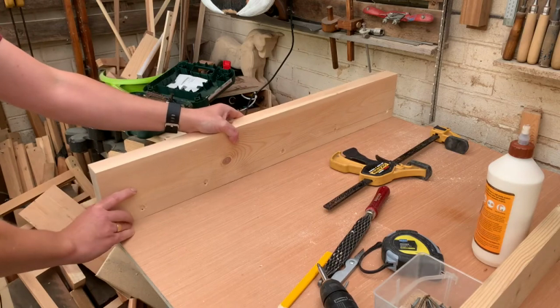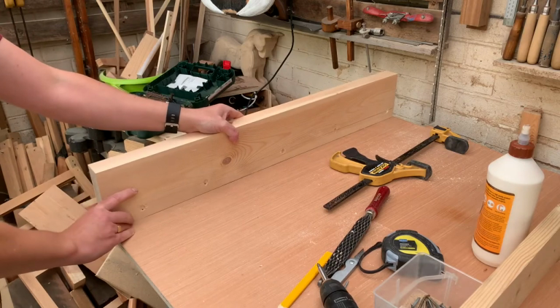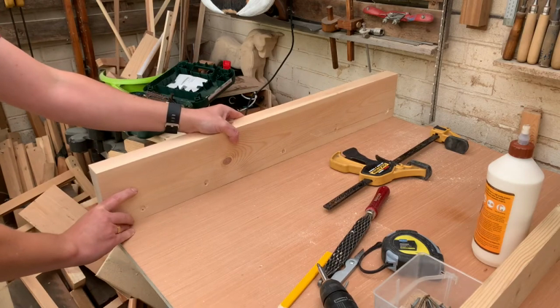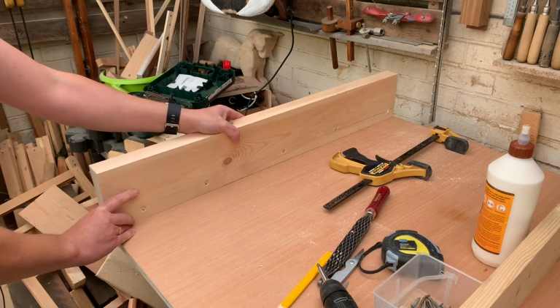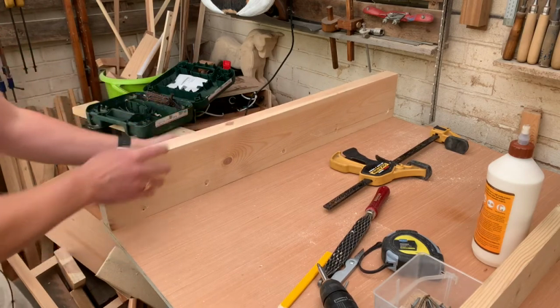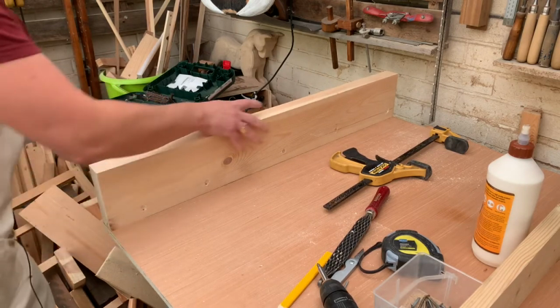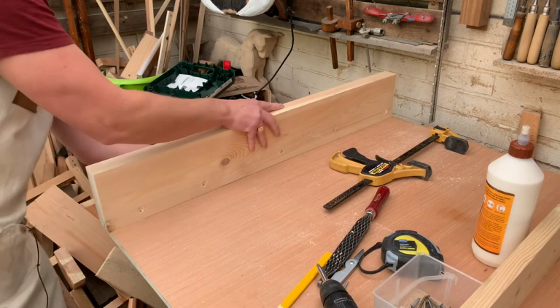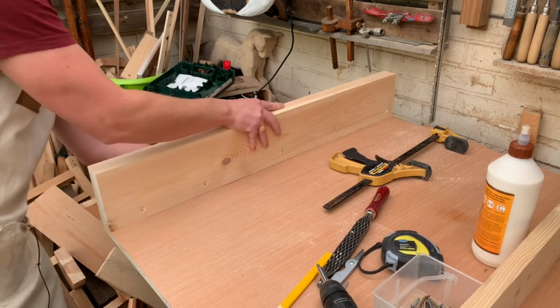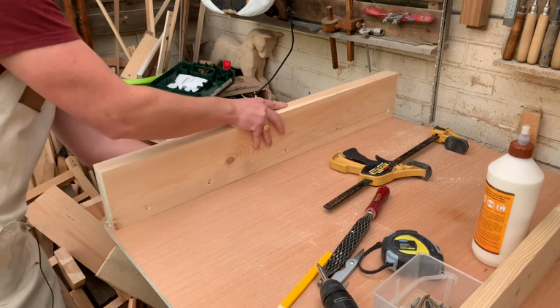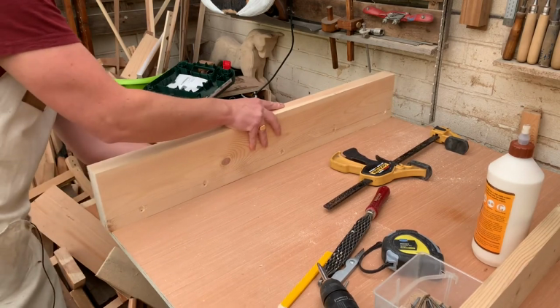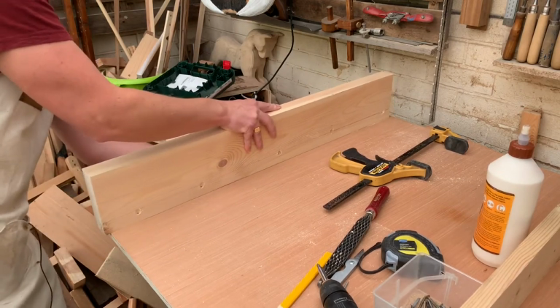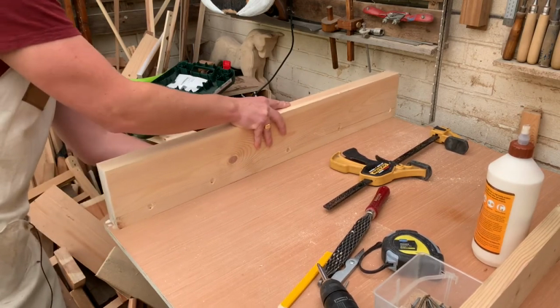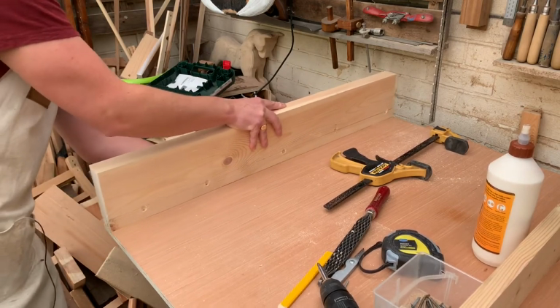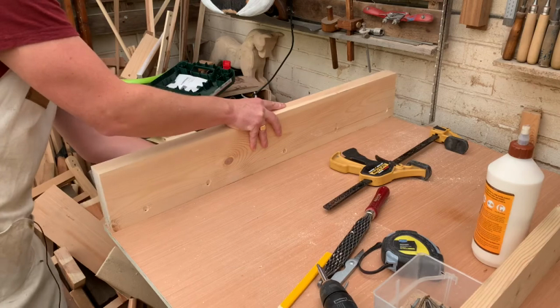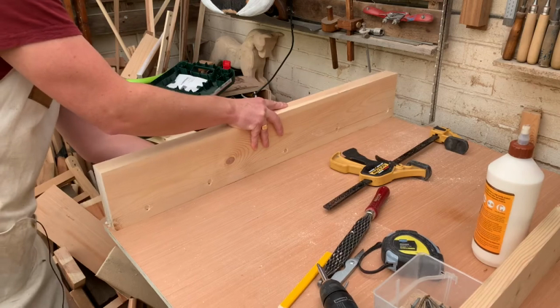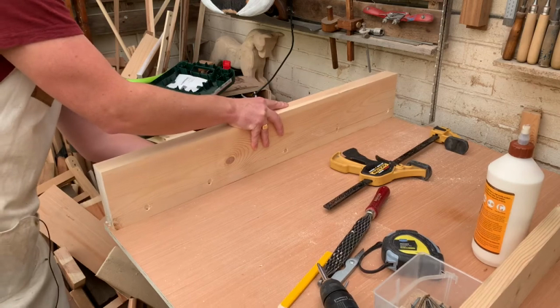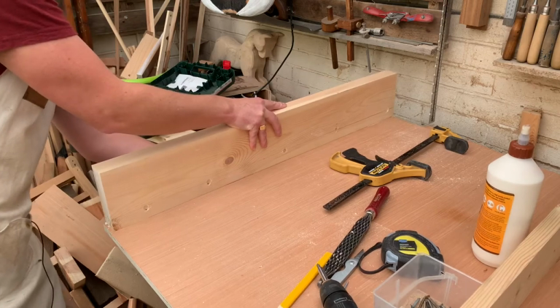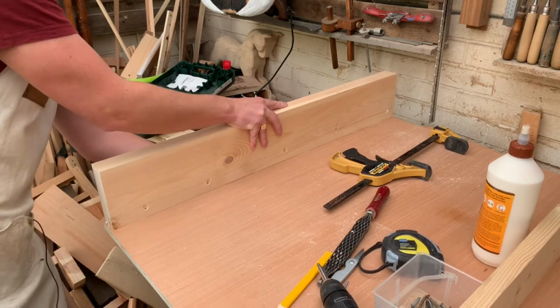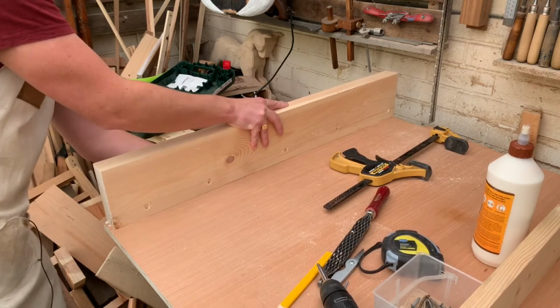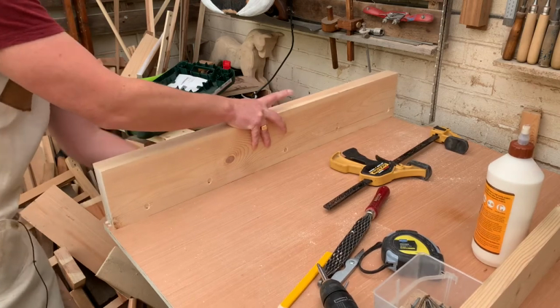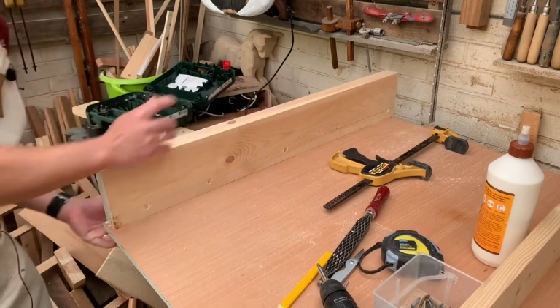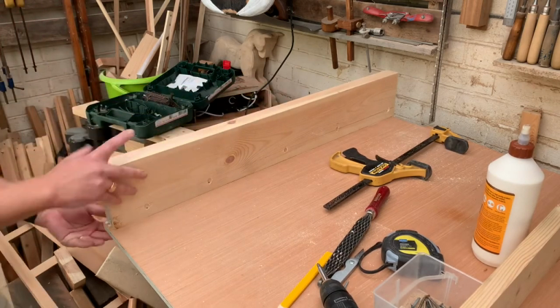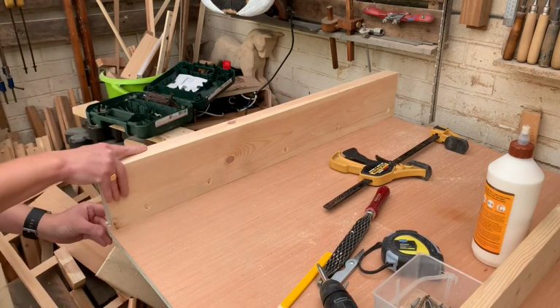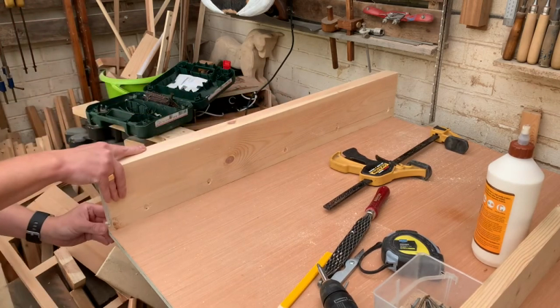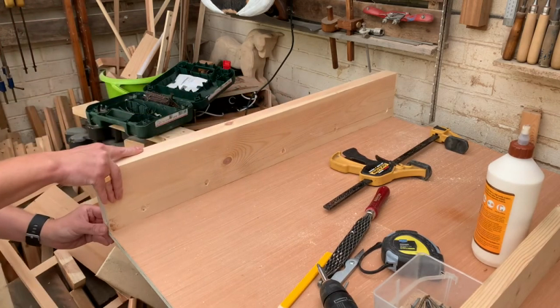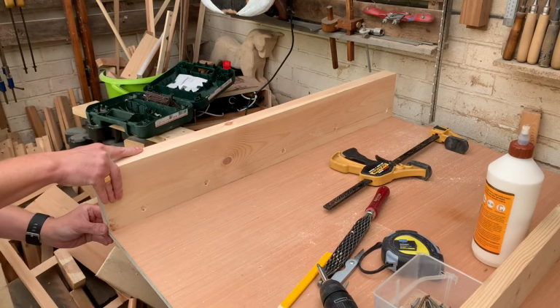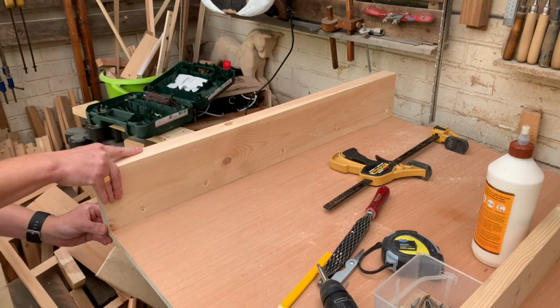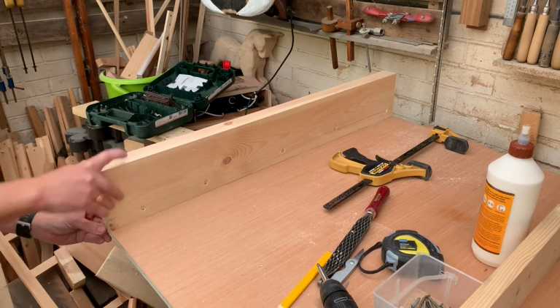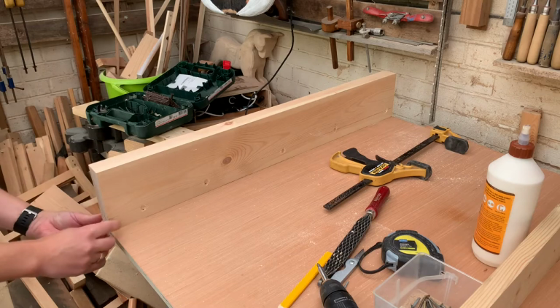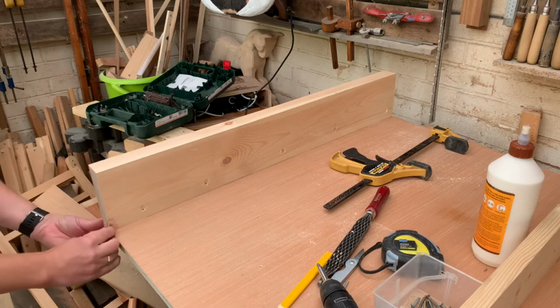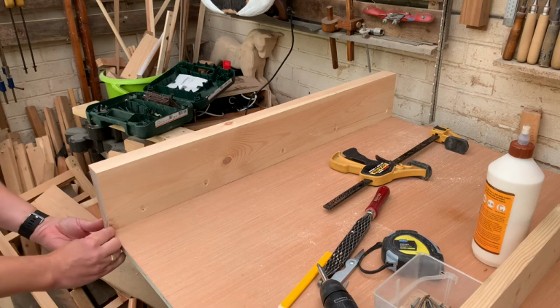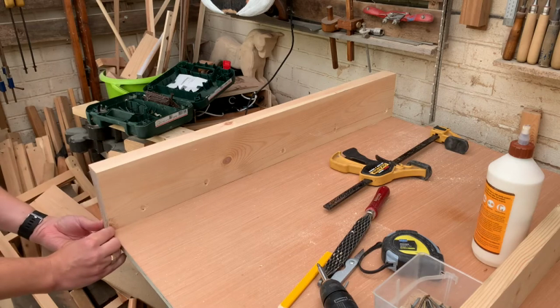Put that into place and make sure you always rub that joint together, and the glue starts to actually suck the wood together using capillary action.